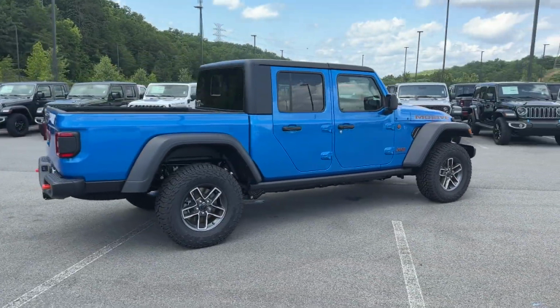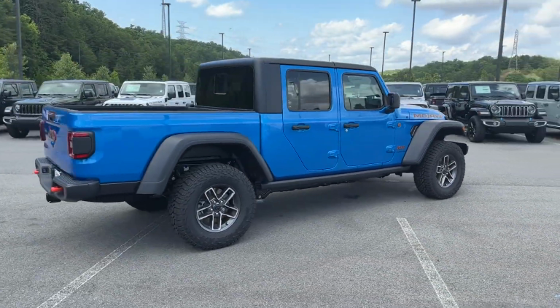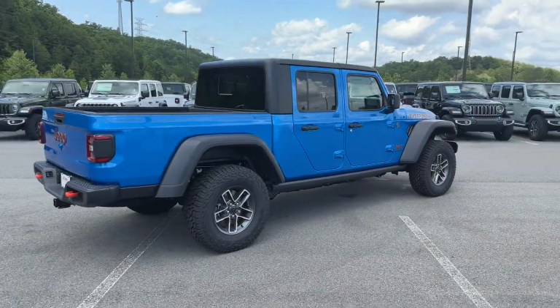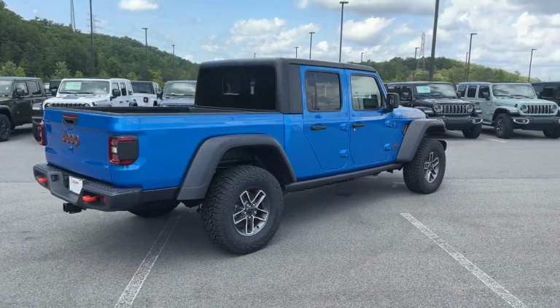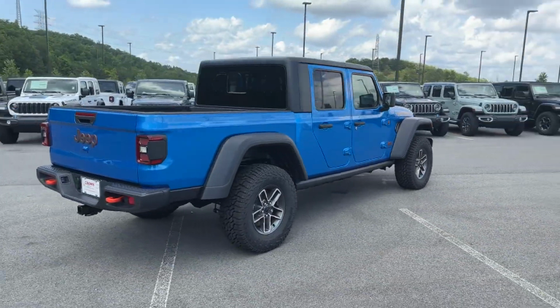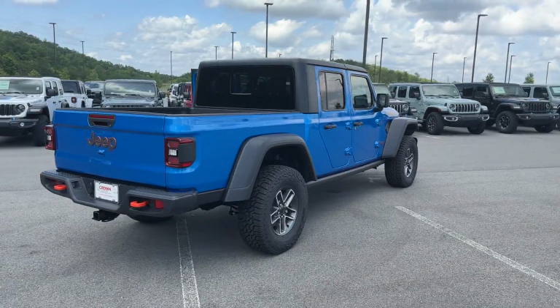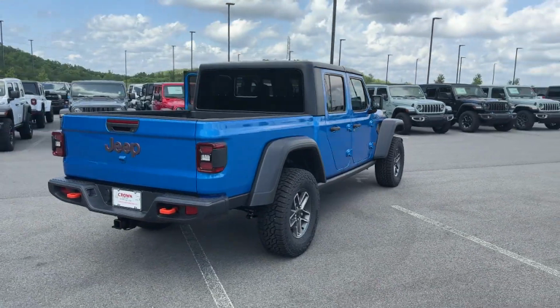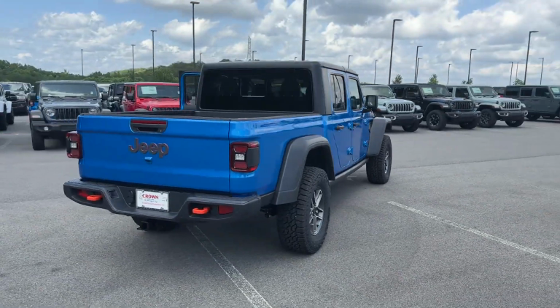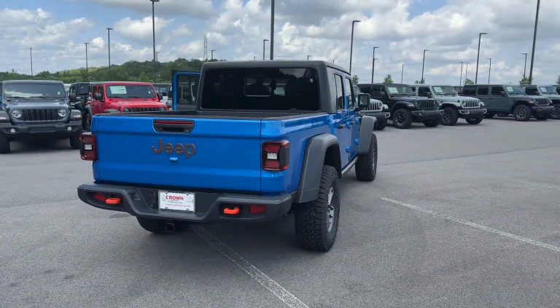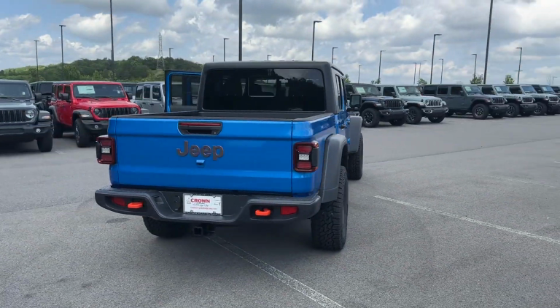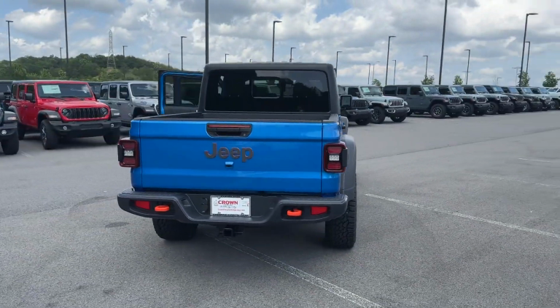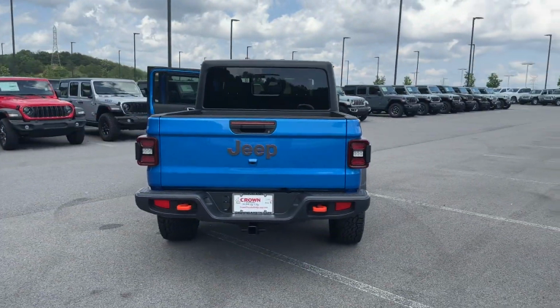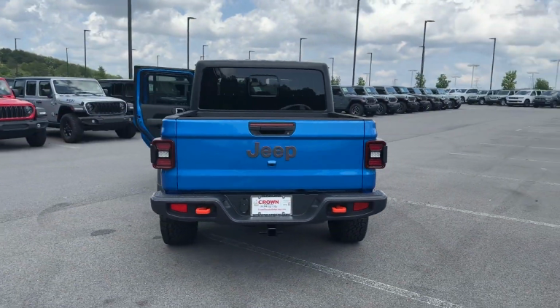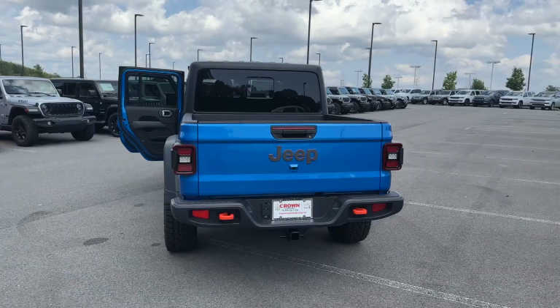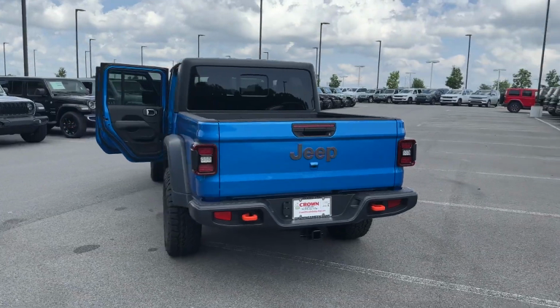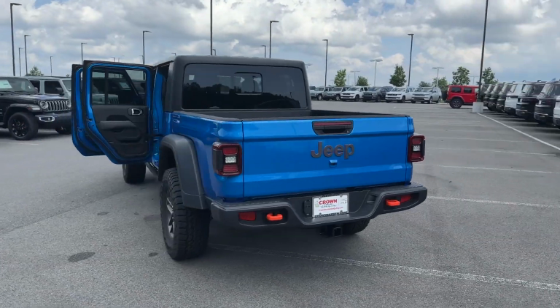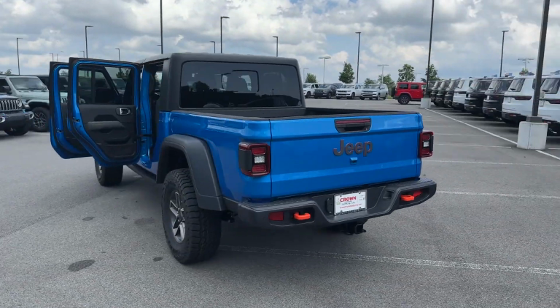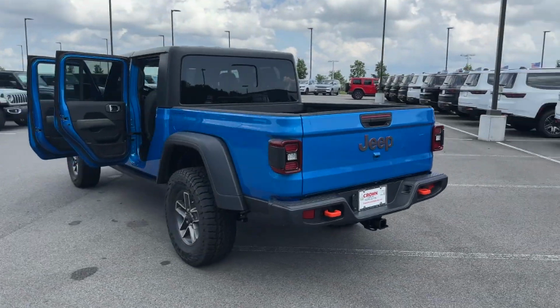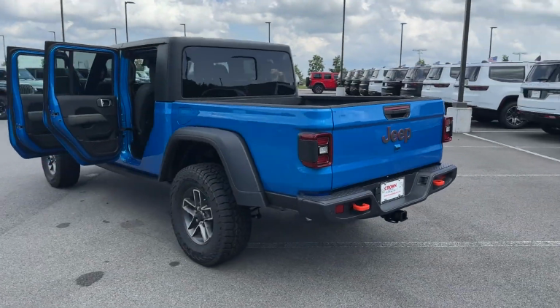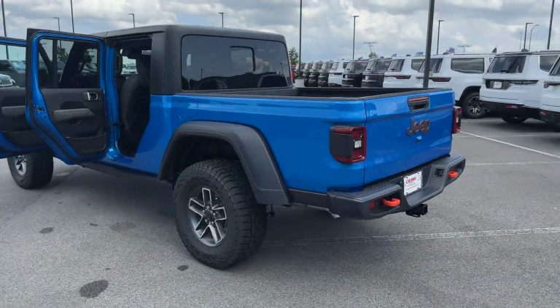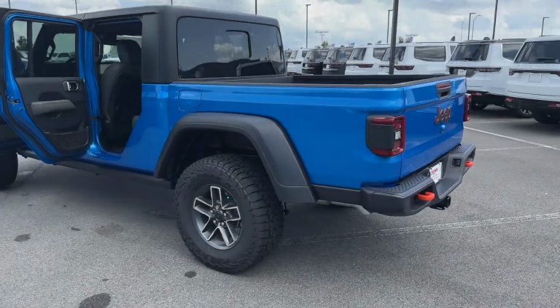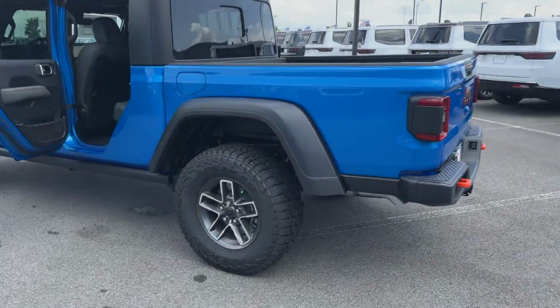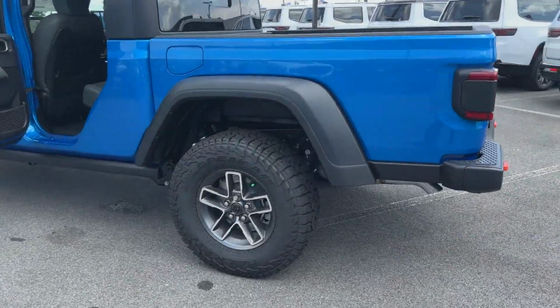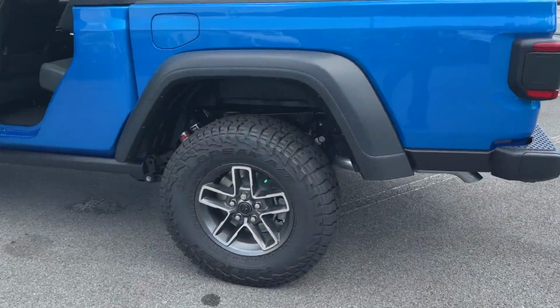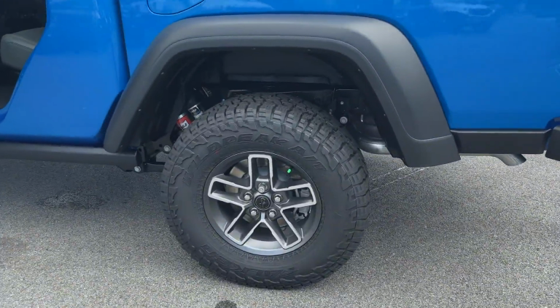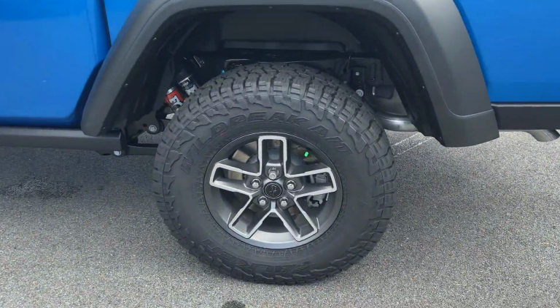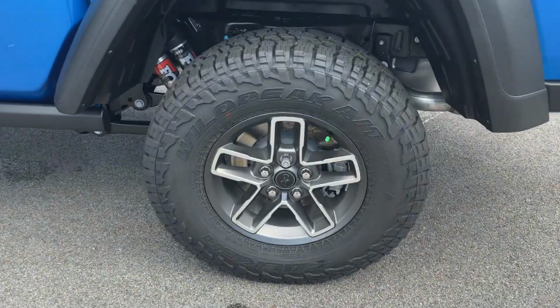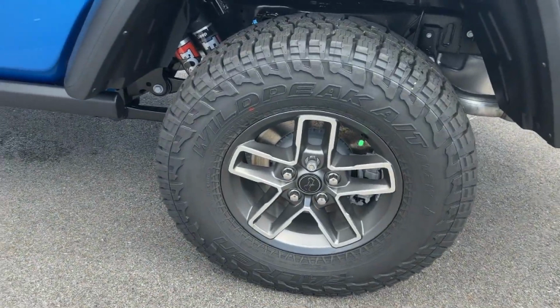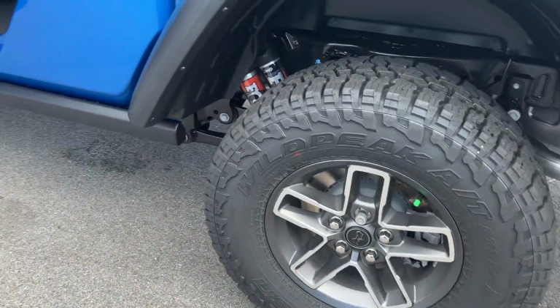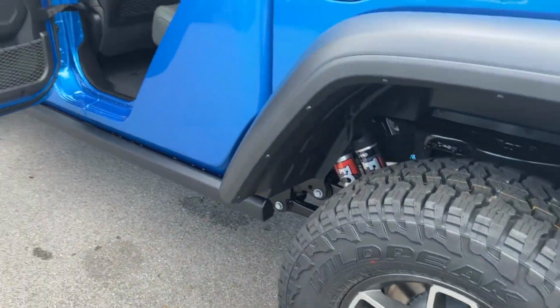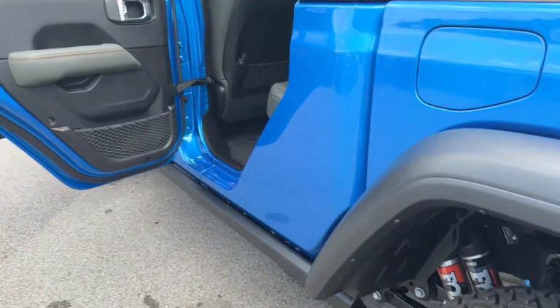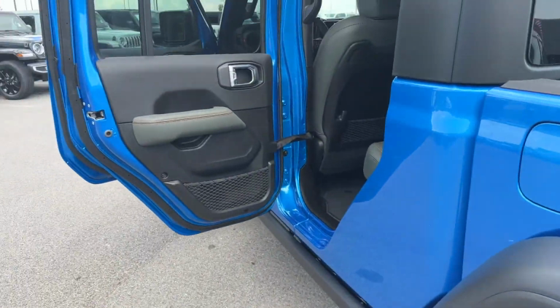Wi-Fi hotspot, satellite radio, multi-zone air conditioning, four-wheel drive, heated side view mirrors, backup camera, tinted windows, convertible soft top.